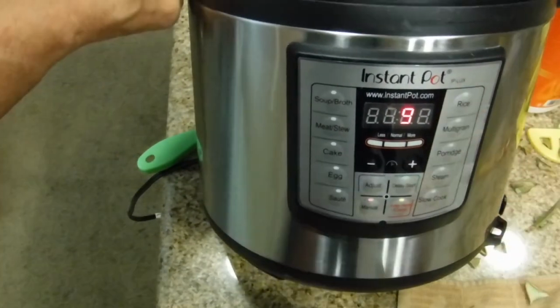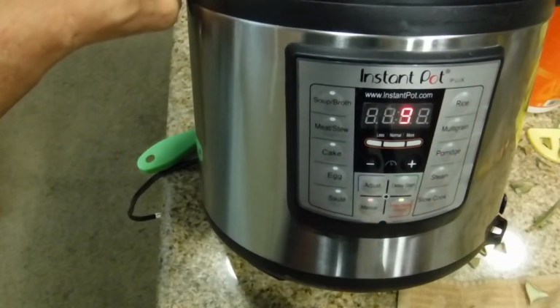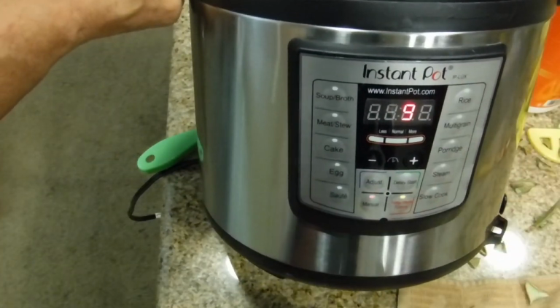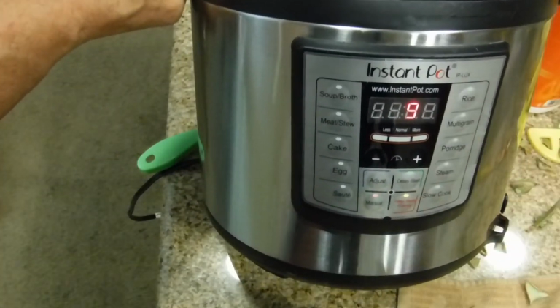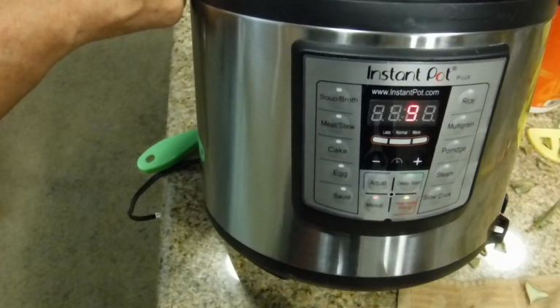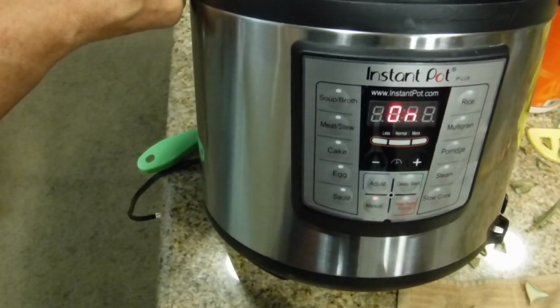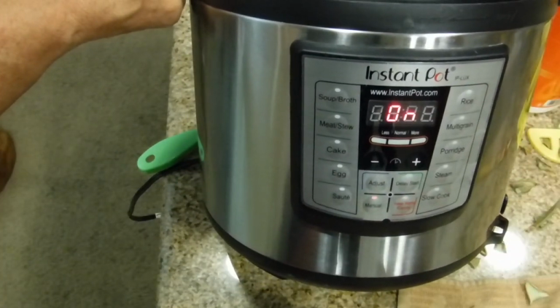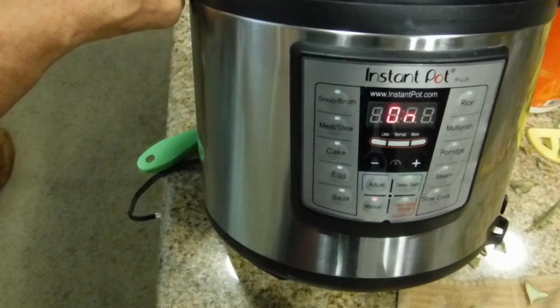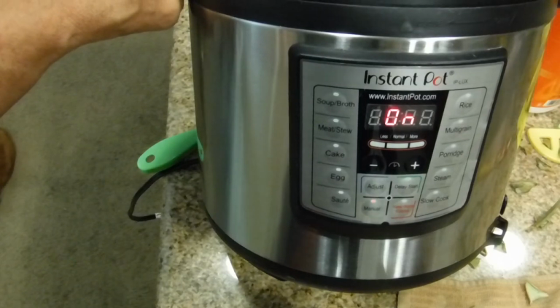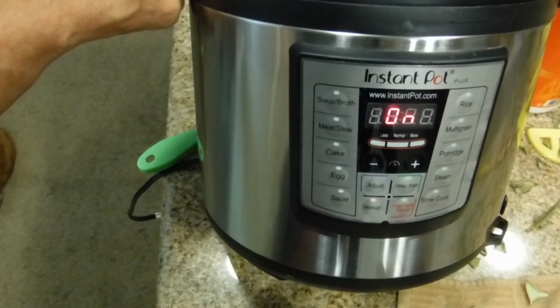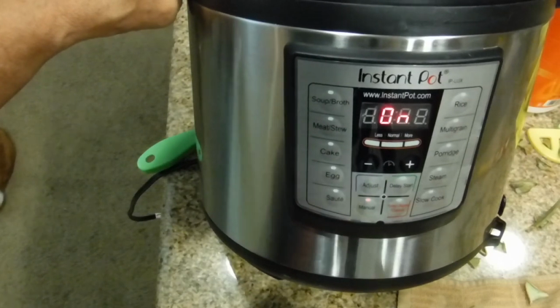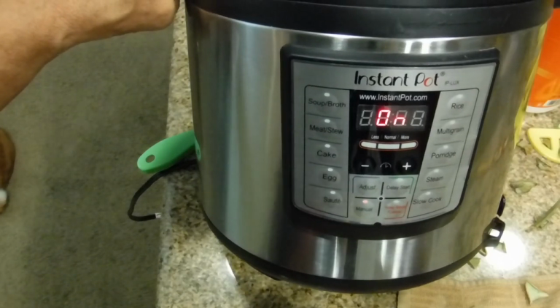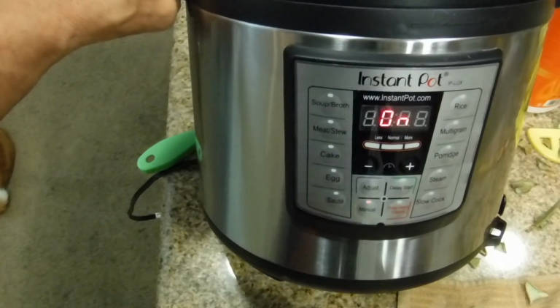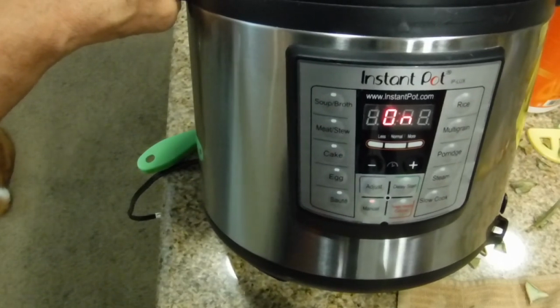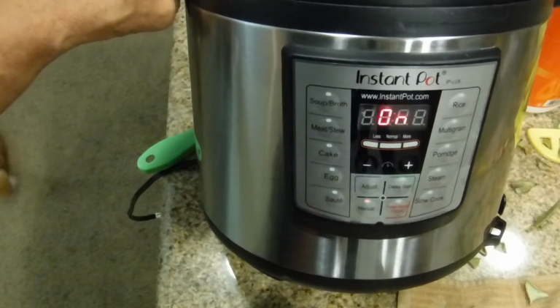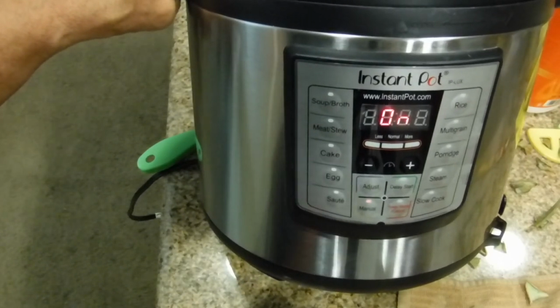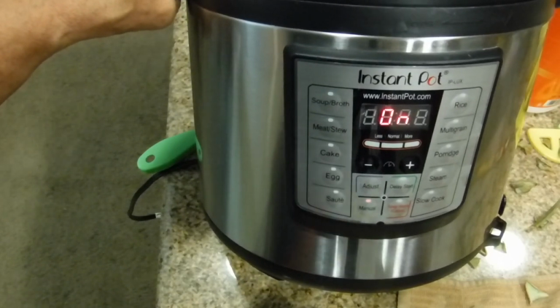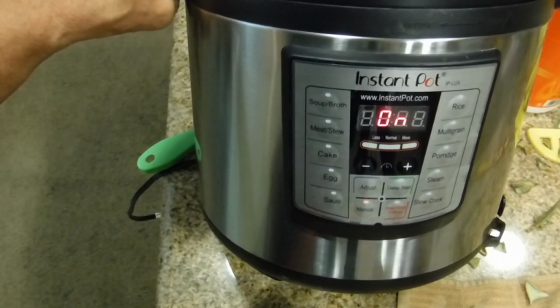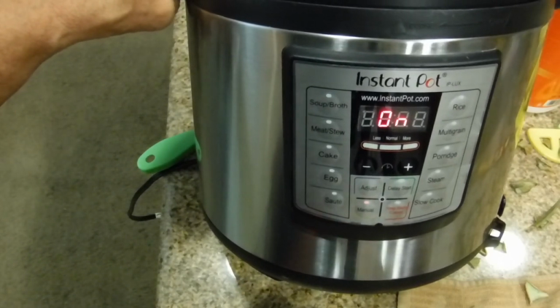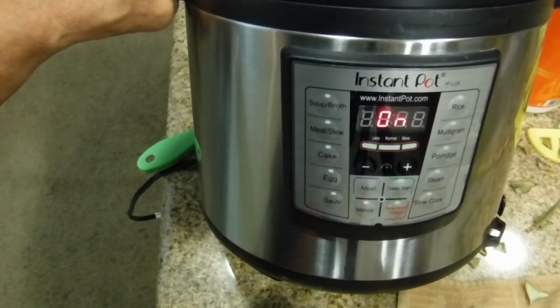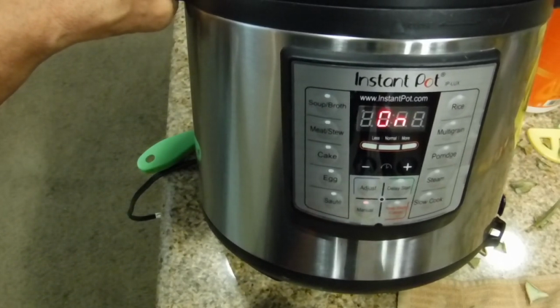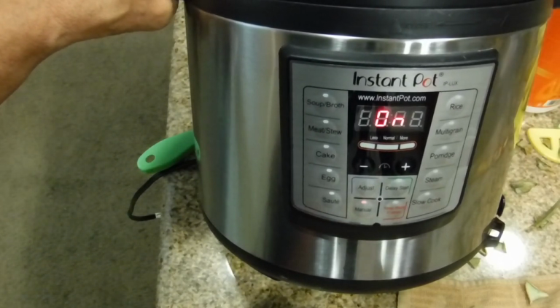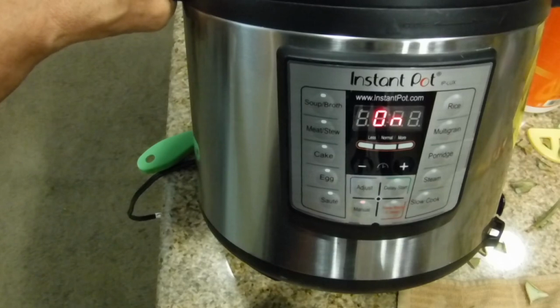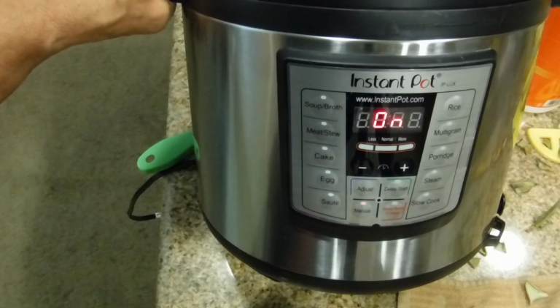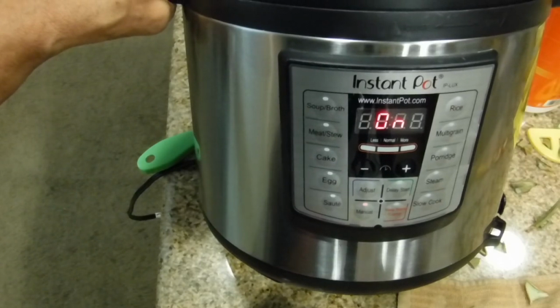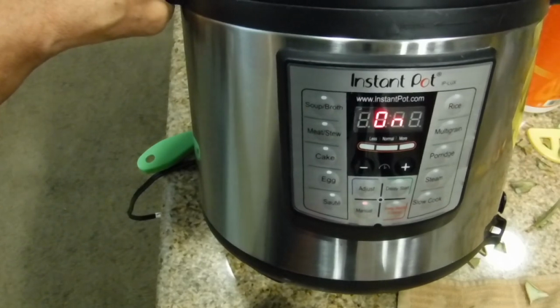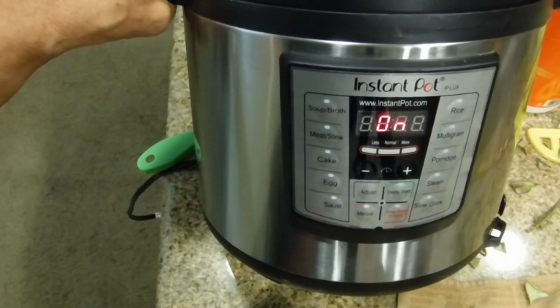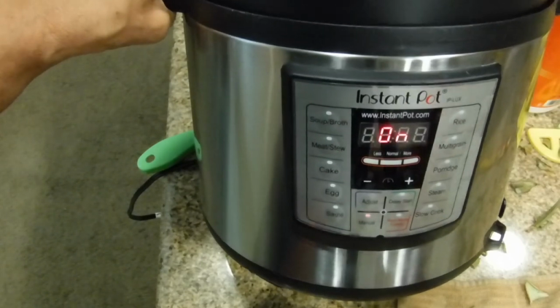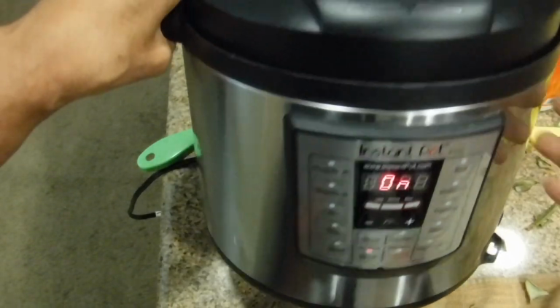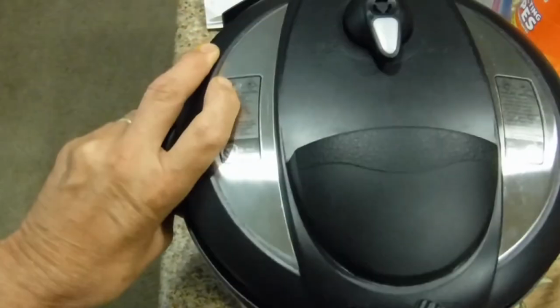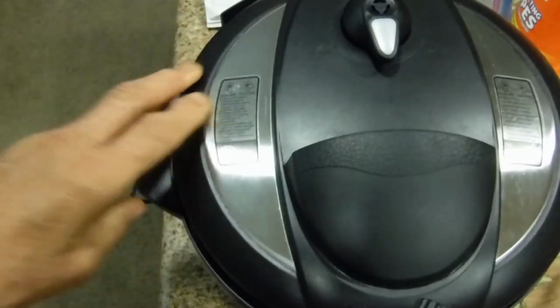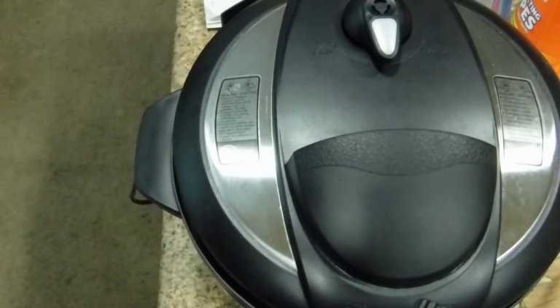Now we're going to wait for it to turn on. What happens is it takes about five minutes to come to pressure, and then it does its additional nine minutes, and by then it'll be ready. Then we'll naturally vent it and then we'll eat it. I'll see you in a little bit.